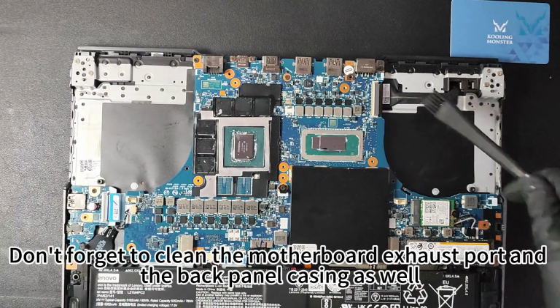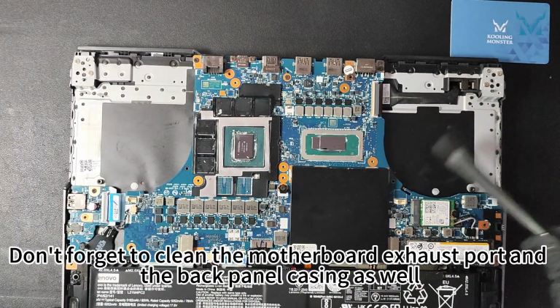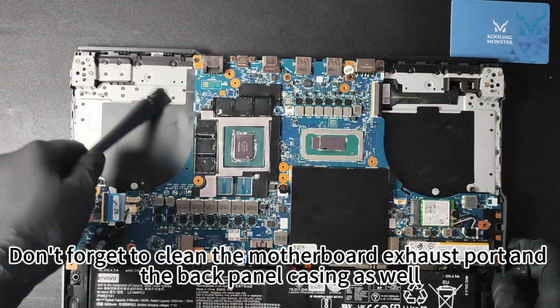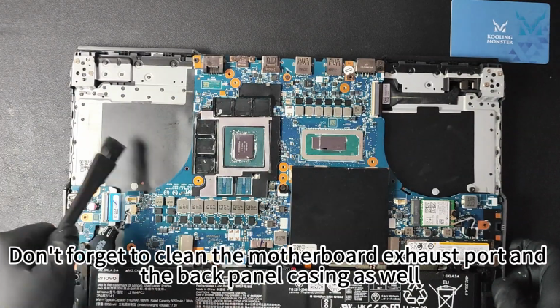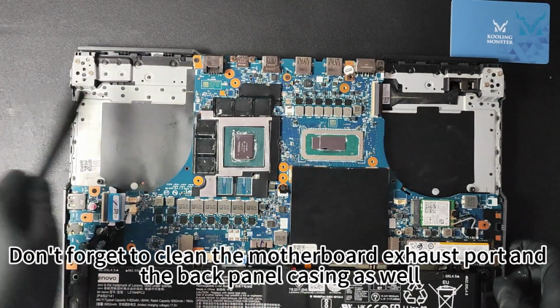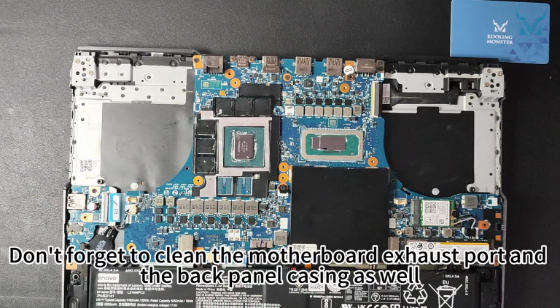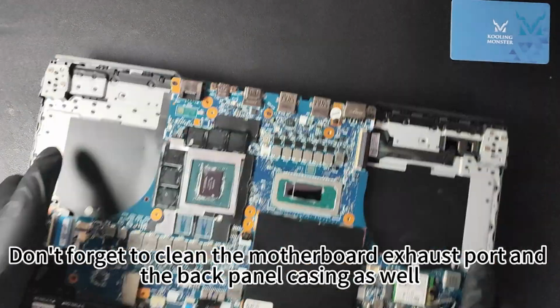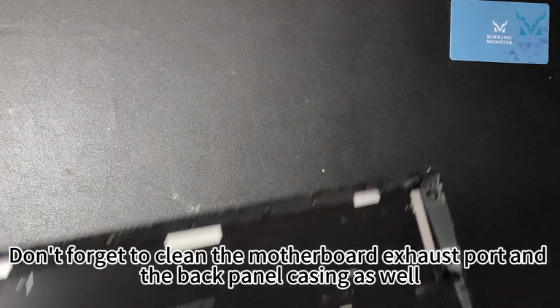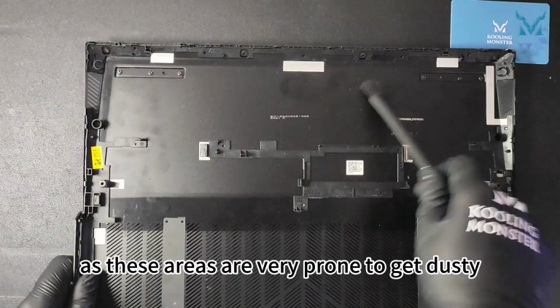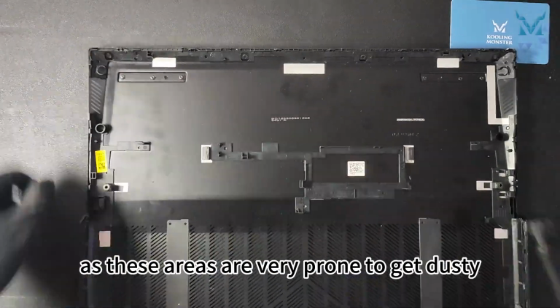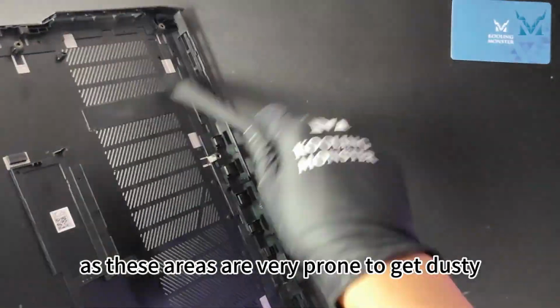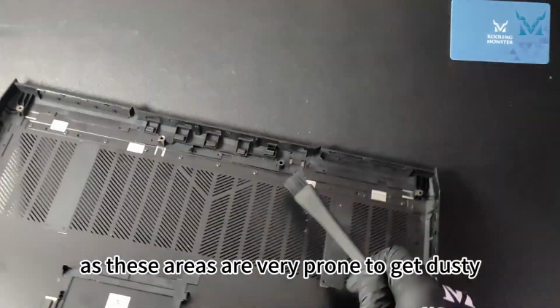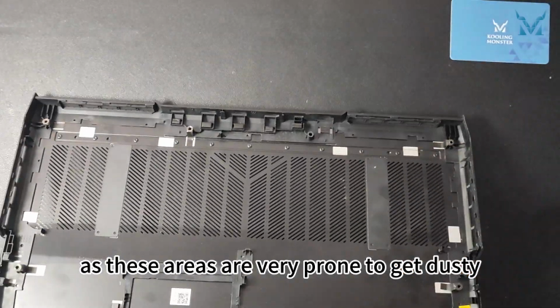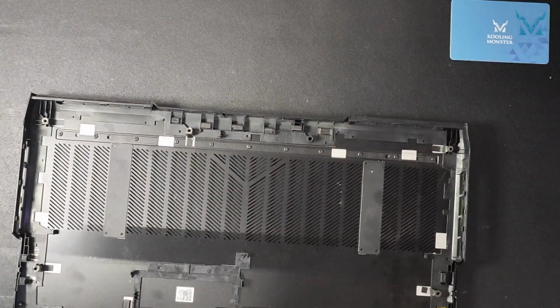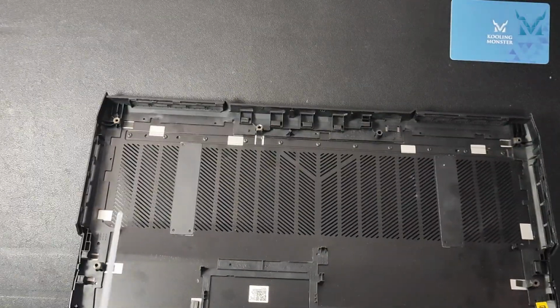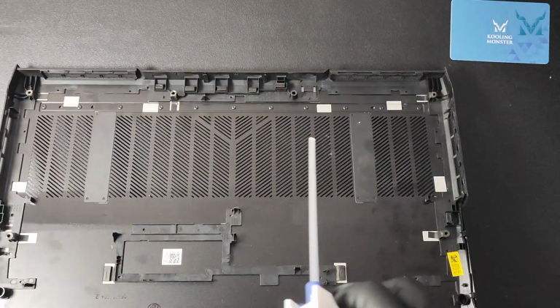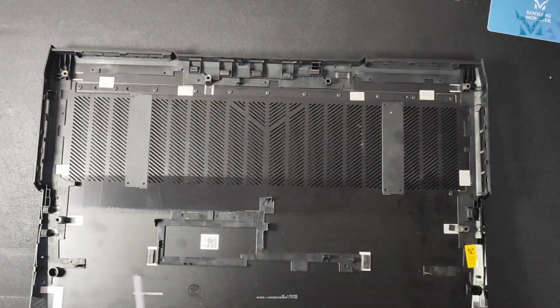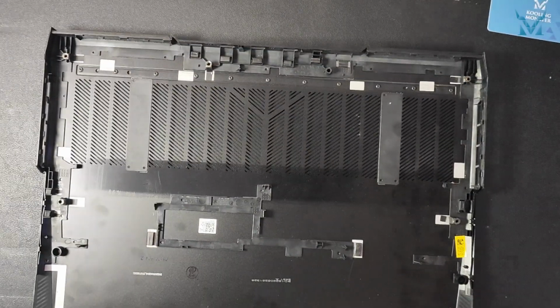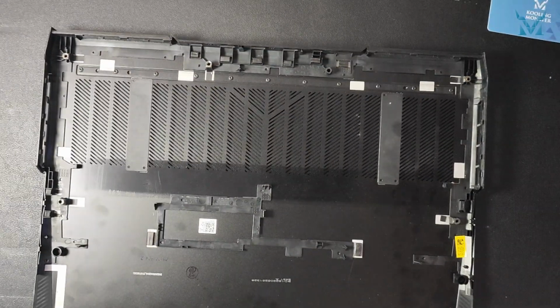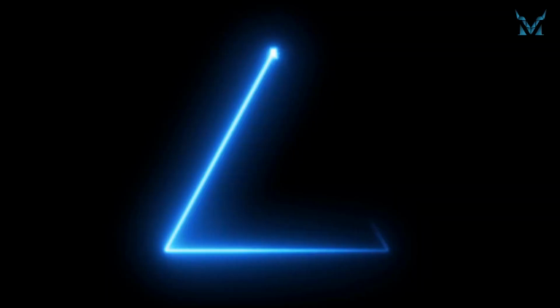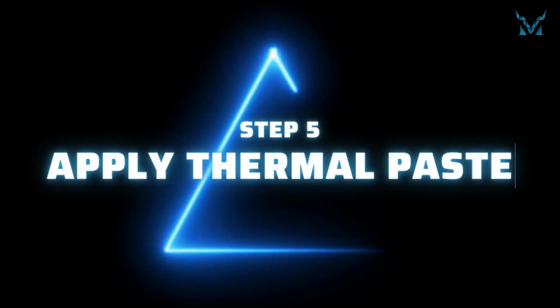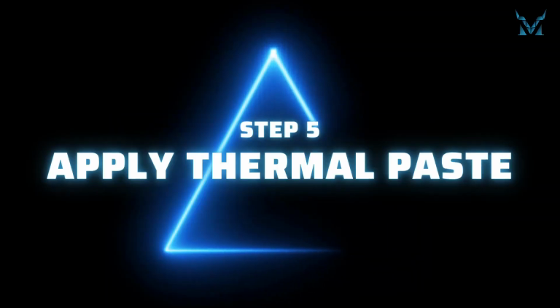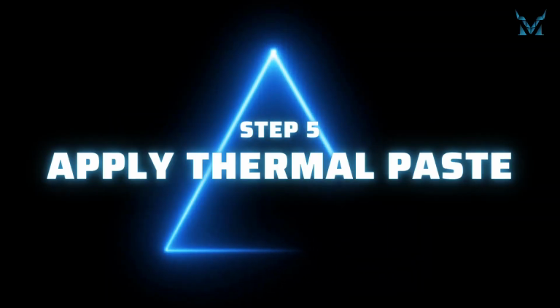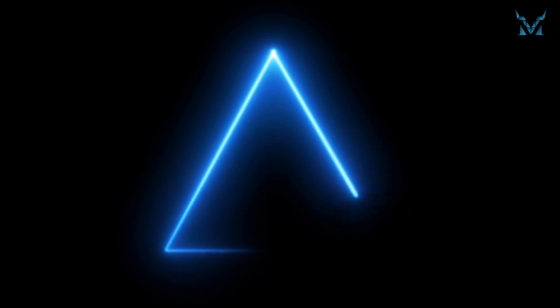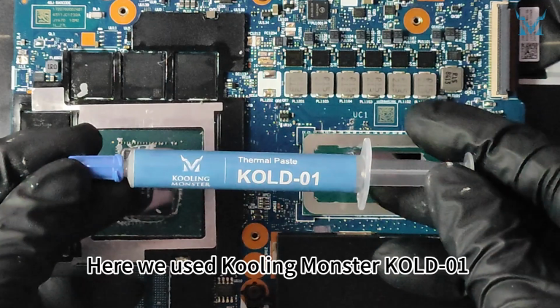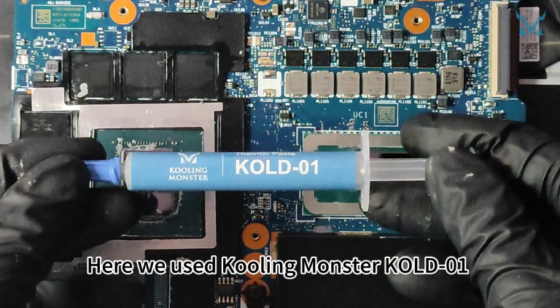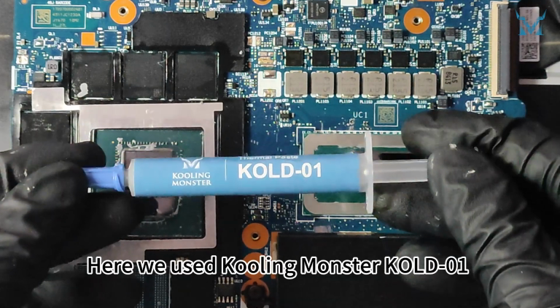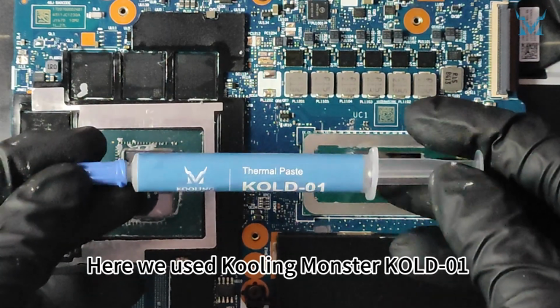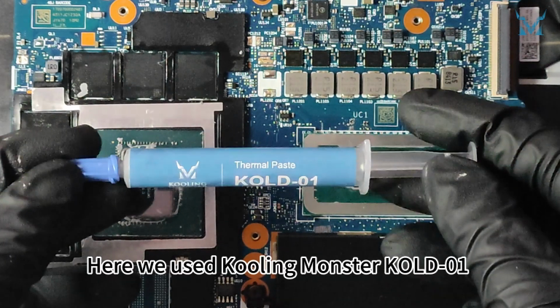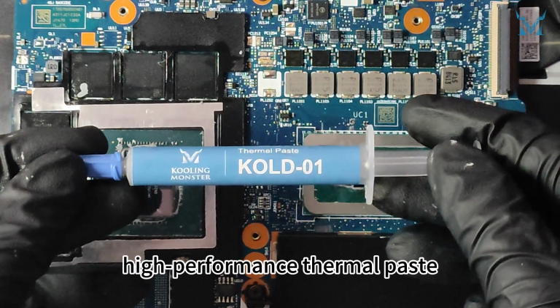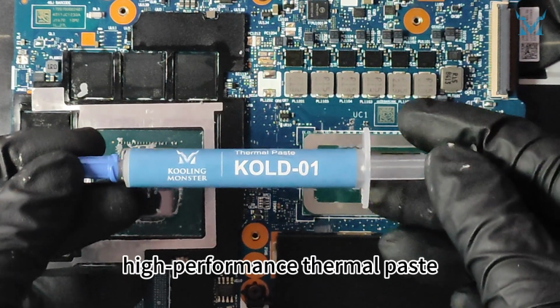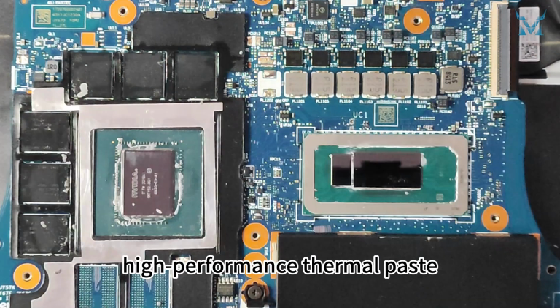Don't forget to clean the motherboard exhaust port and the back panel casing as well, as these areas are very prone to getting dusty. Step five: apply thermal paste. Here we used a high-performance thermal paste.